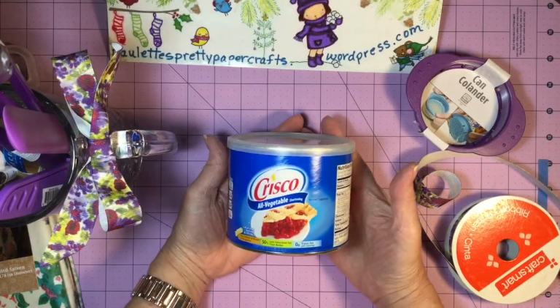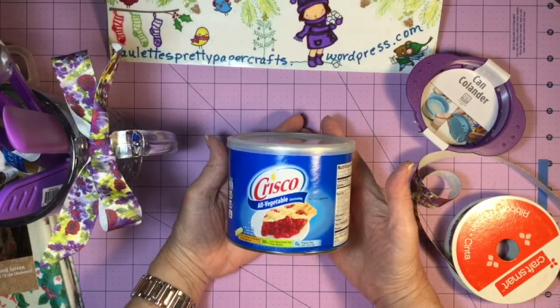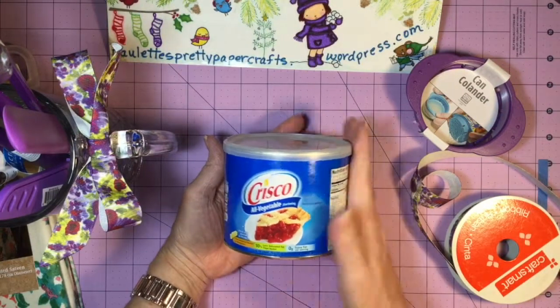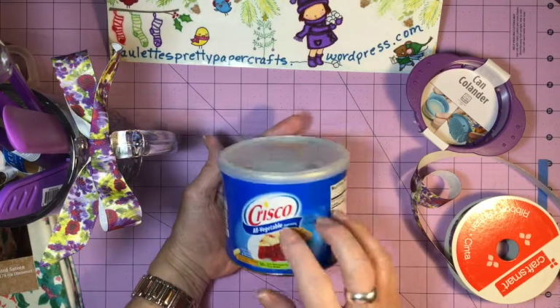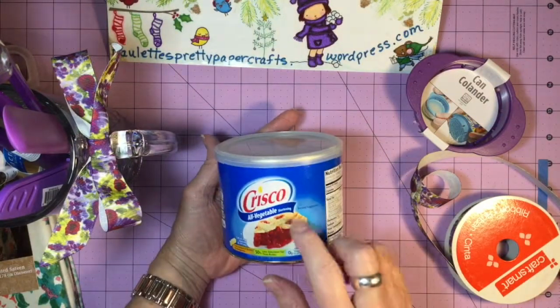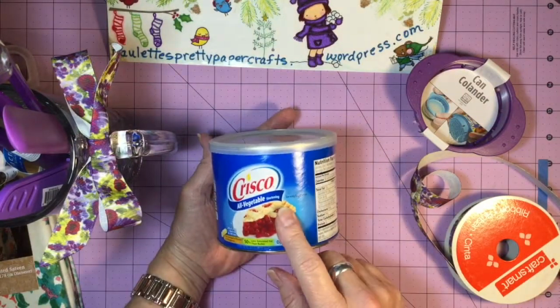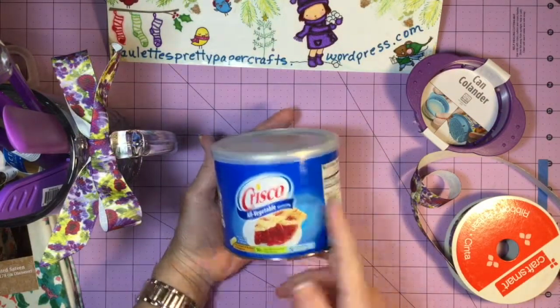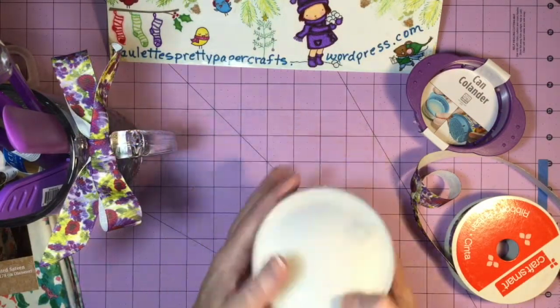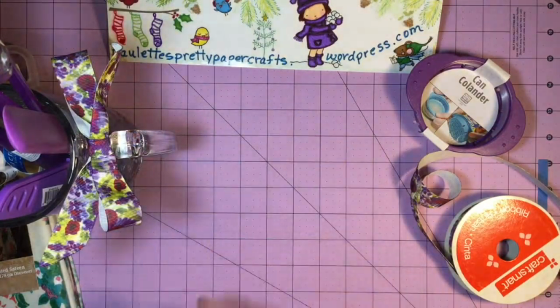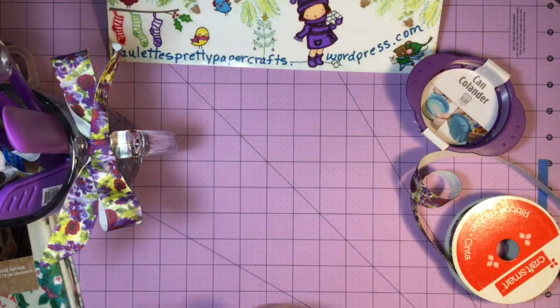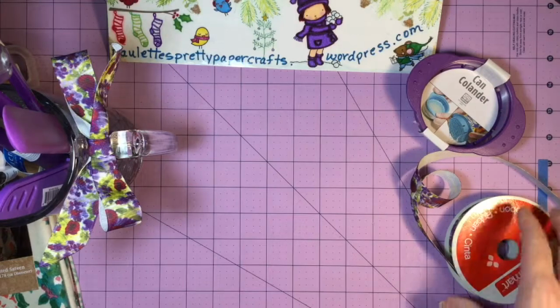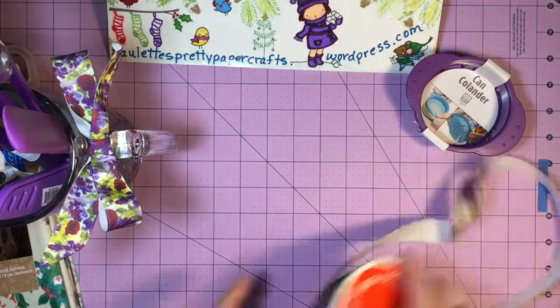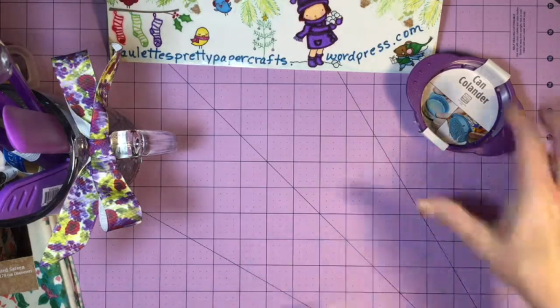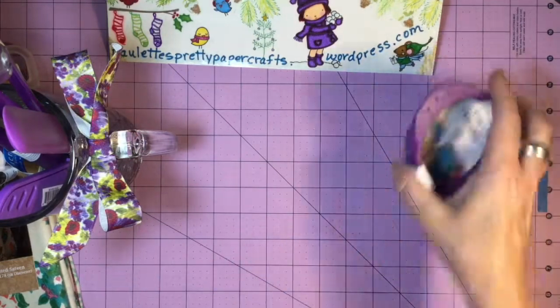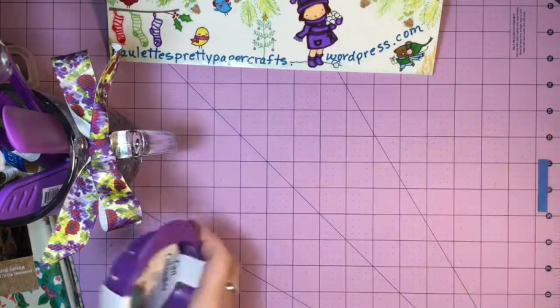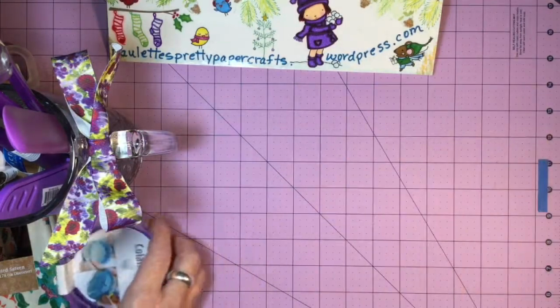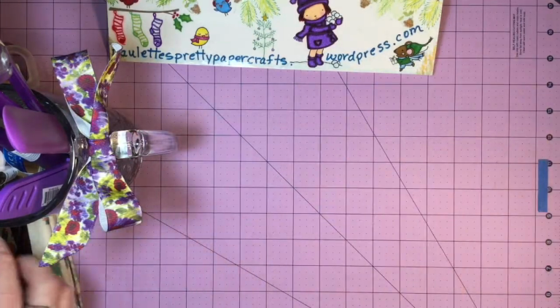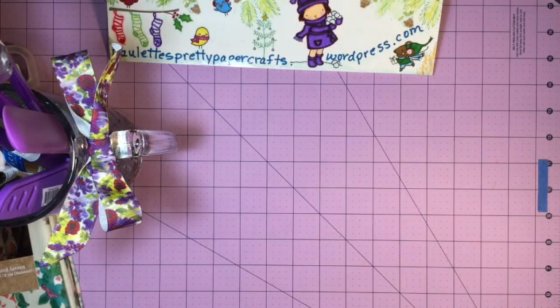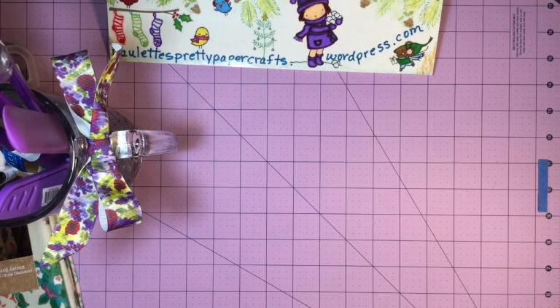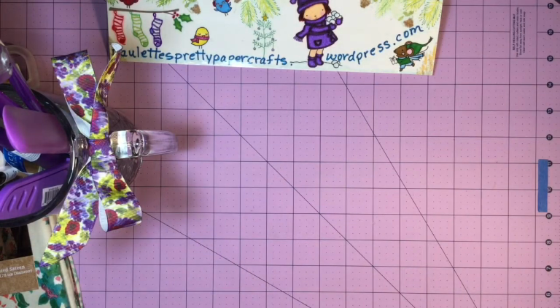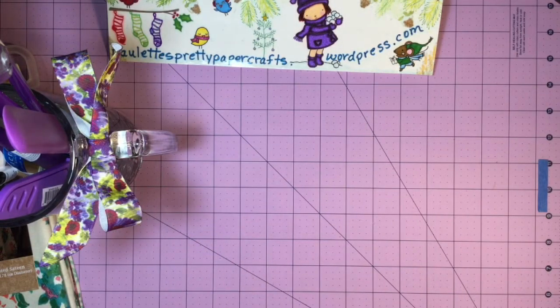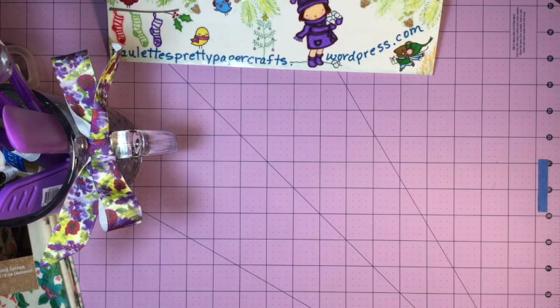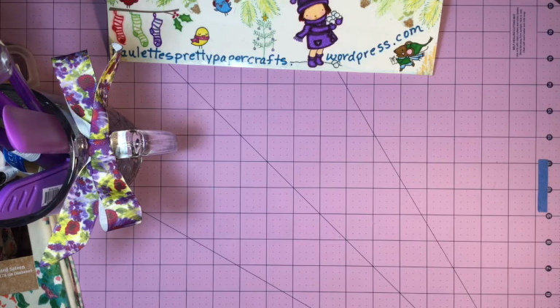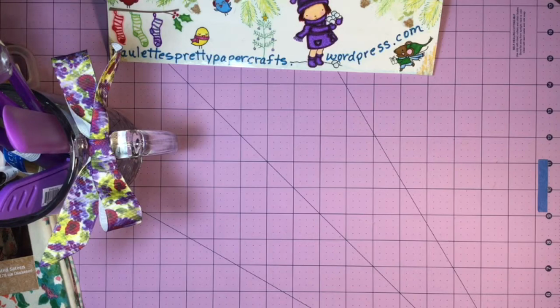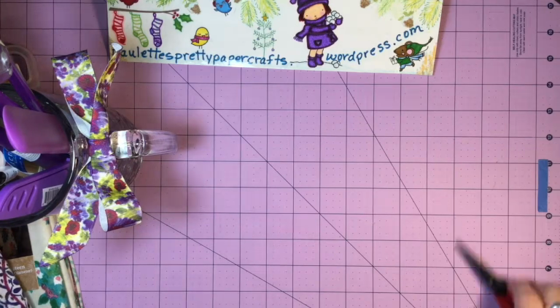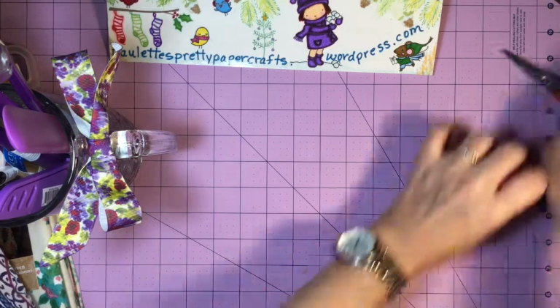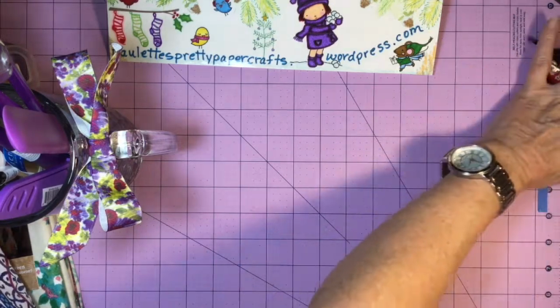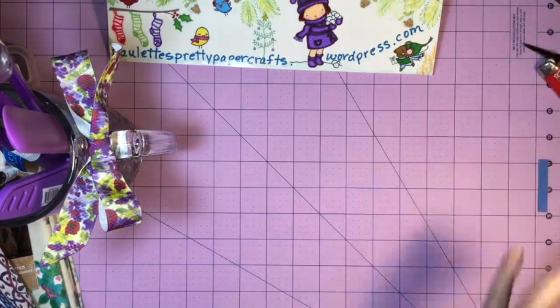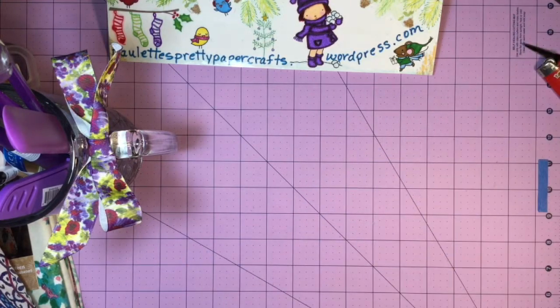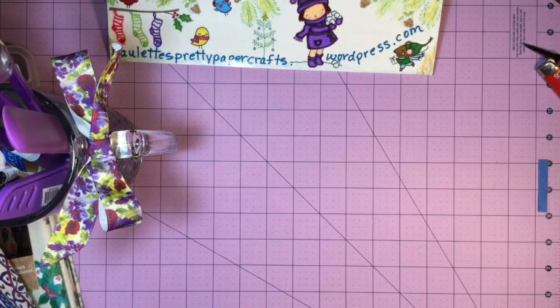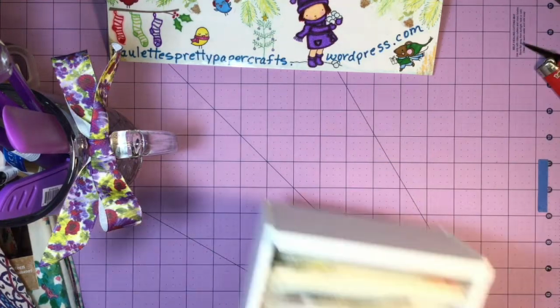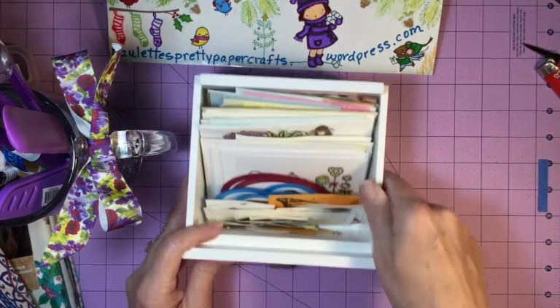I have this tiny Crisco I got at Dollar General. I ran out of Crisco some time ago and ran in there because I didn't want to go to the back of Walmart Supercenter. All they had were these tiny little Criscos, and I thought it would just be kind of funny to stick one in there with the gift.